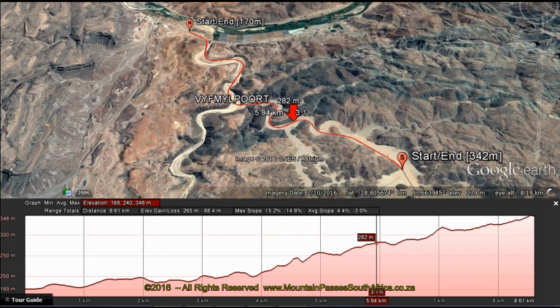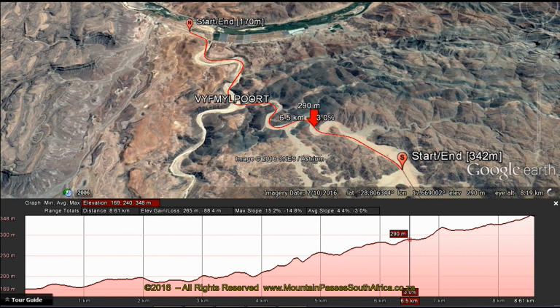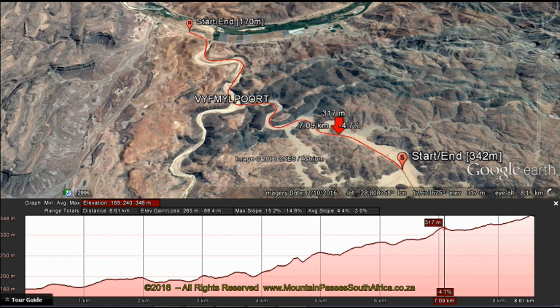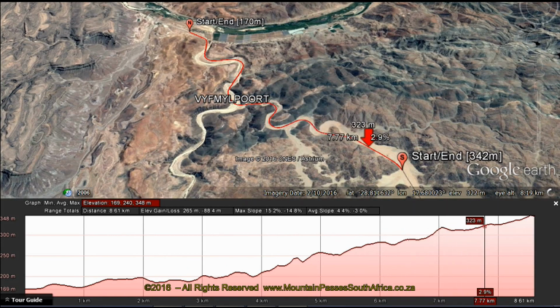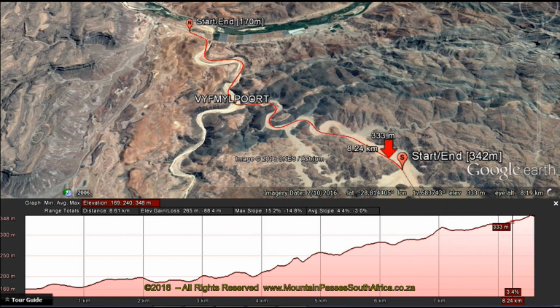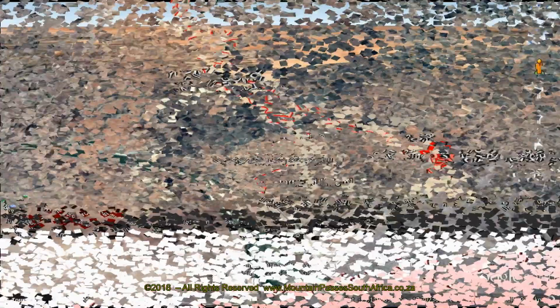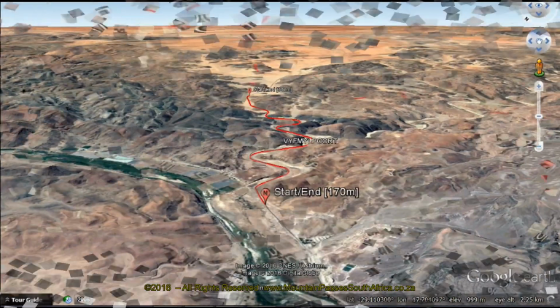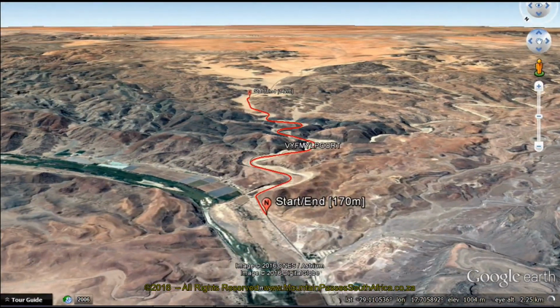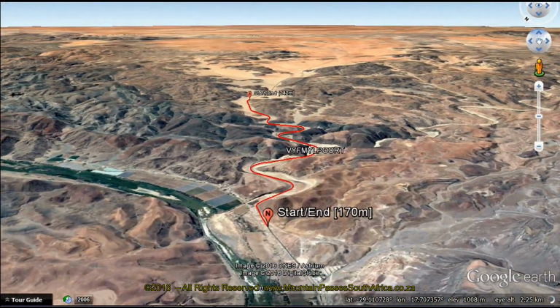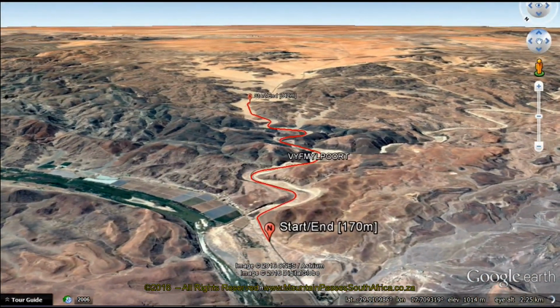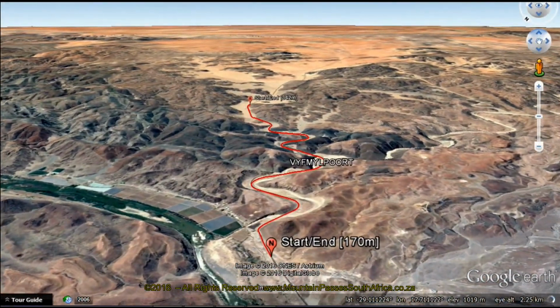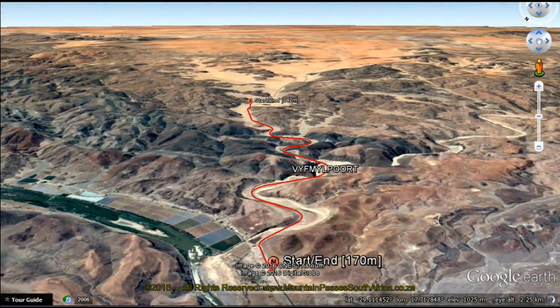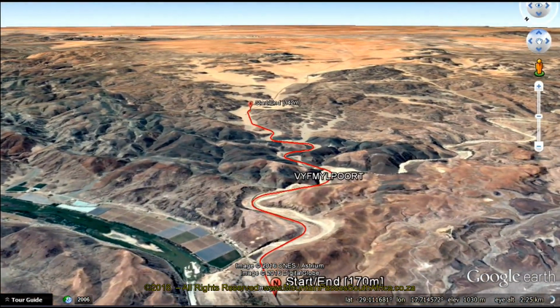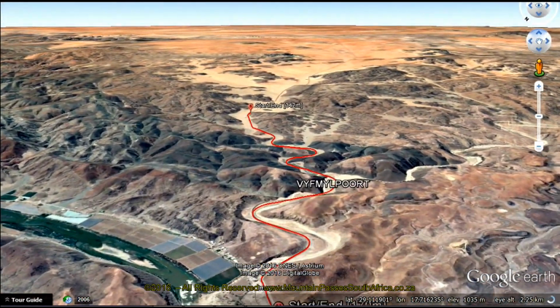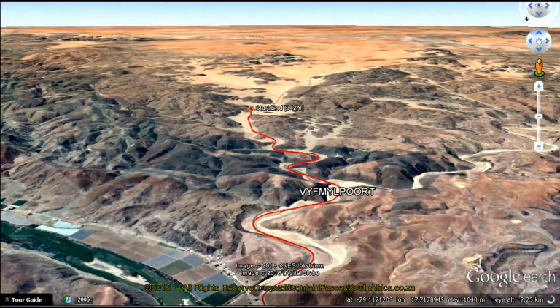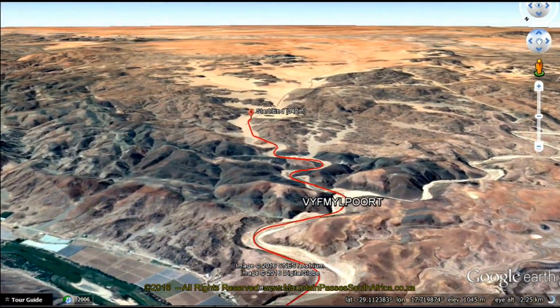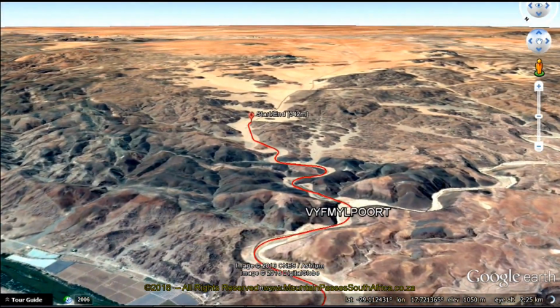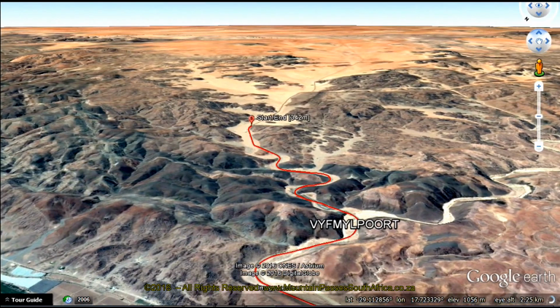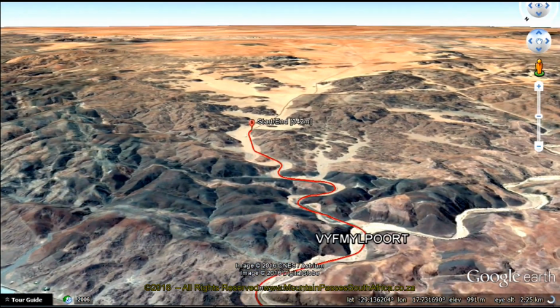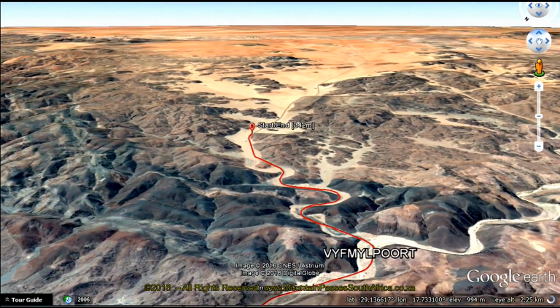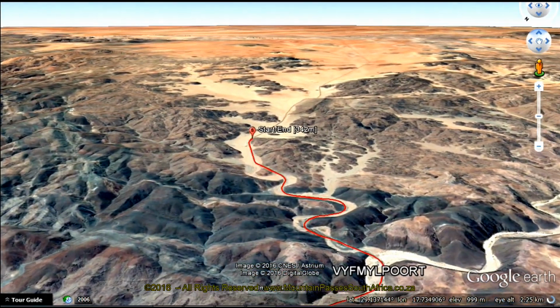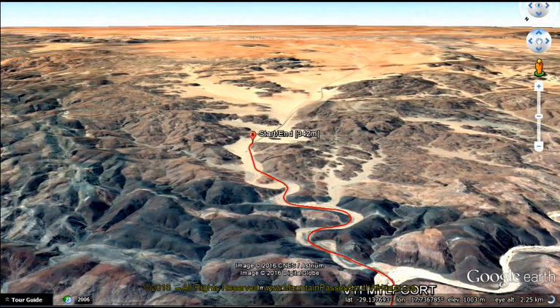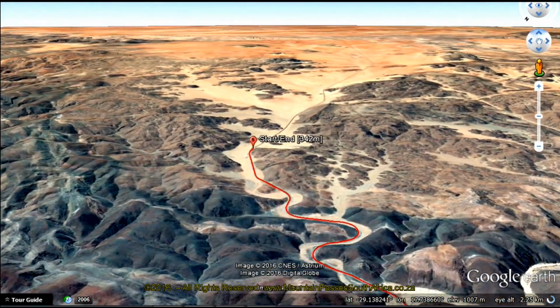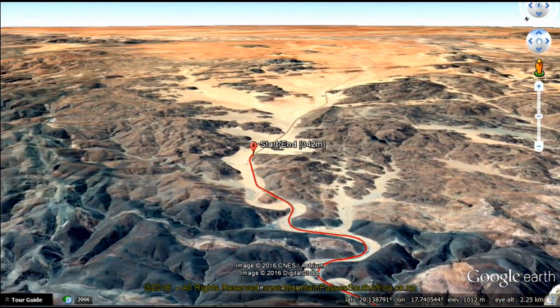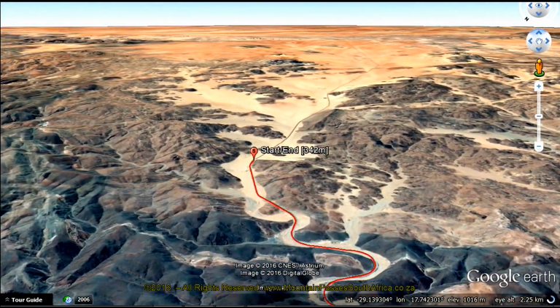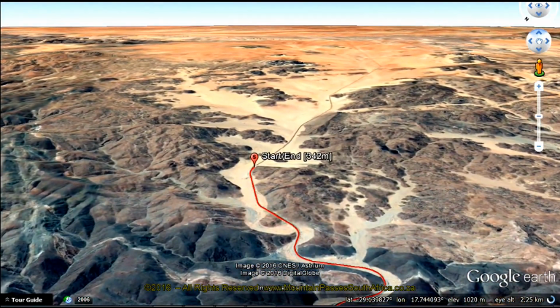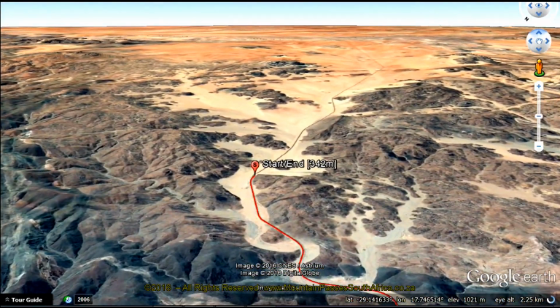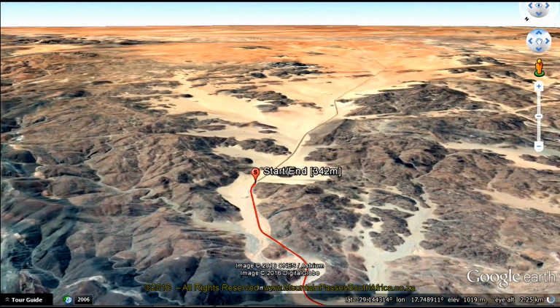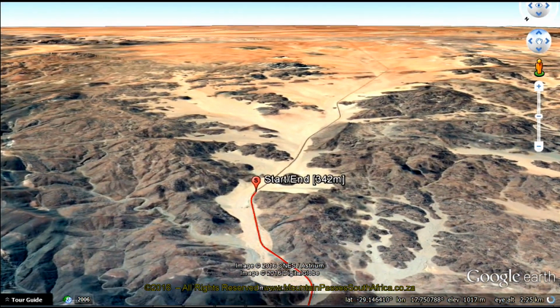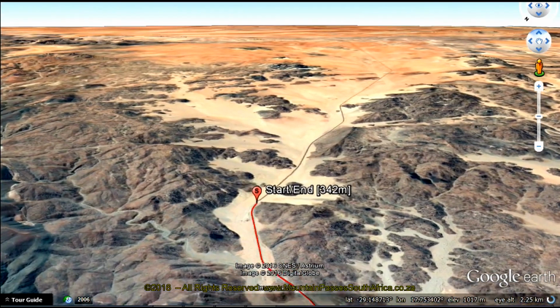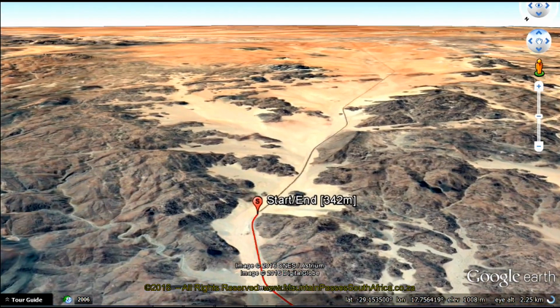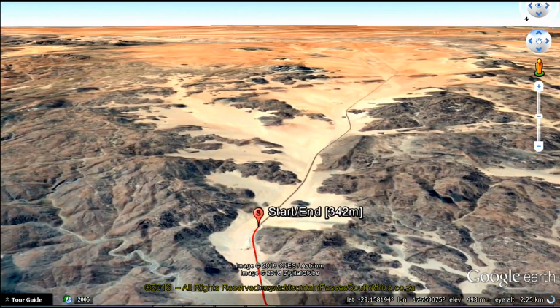The scenery is mountainous and rugged, barren and cork-dry as the N7 winds its way through the rugged puert carved out over the millennia by the Kovit River, which is a typical desert river — wide and shallow, and seldom has any water in it.